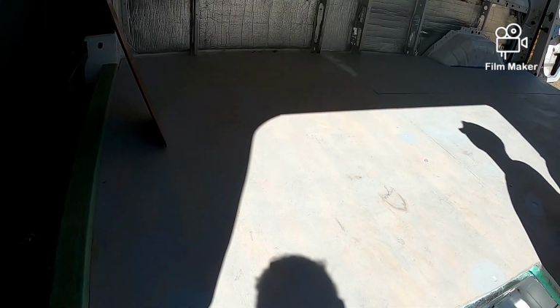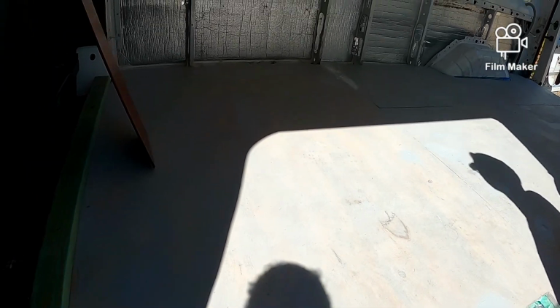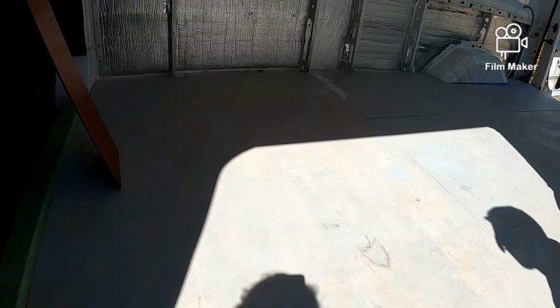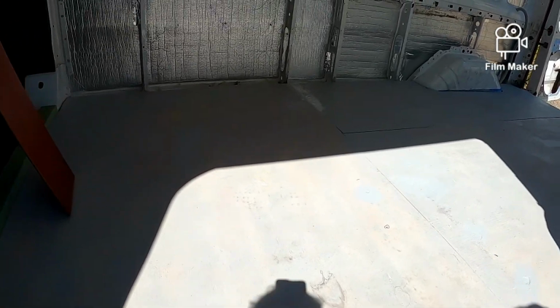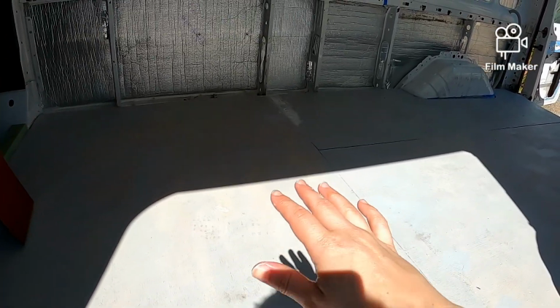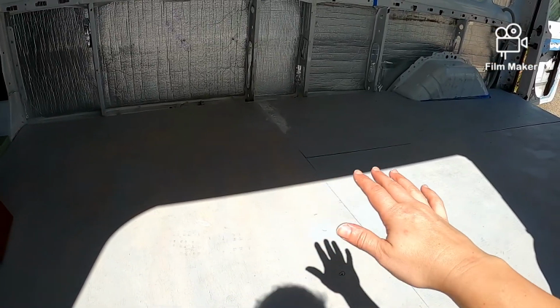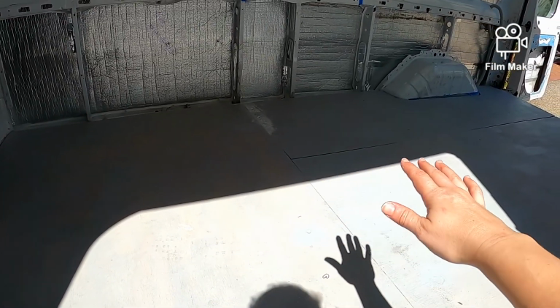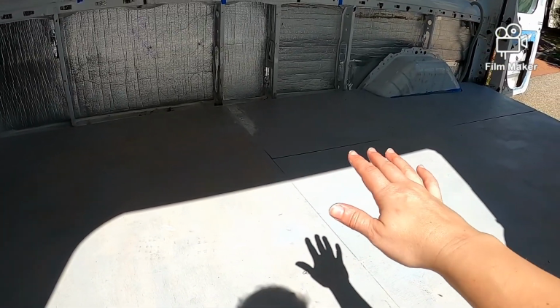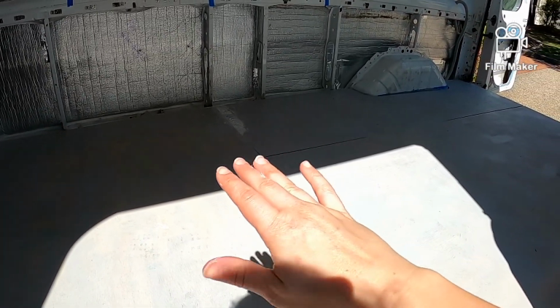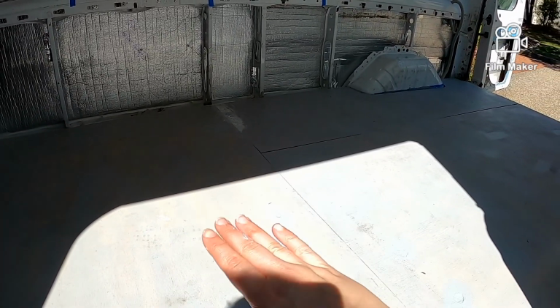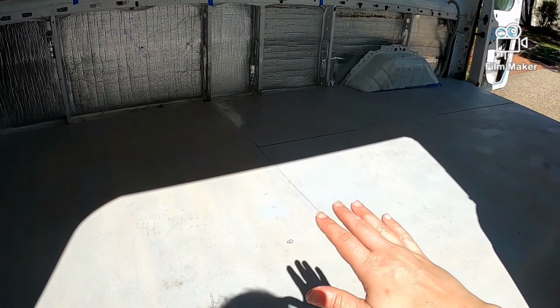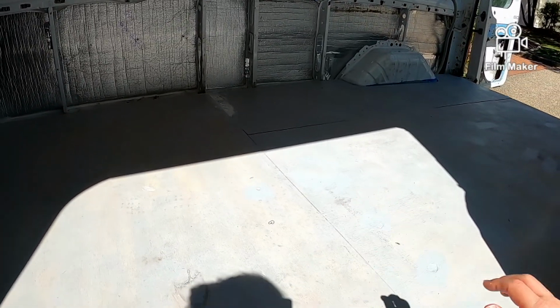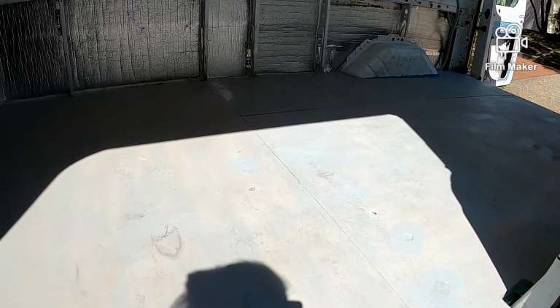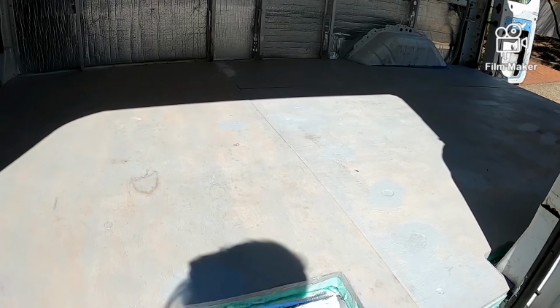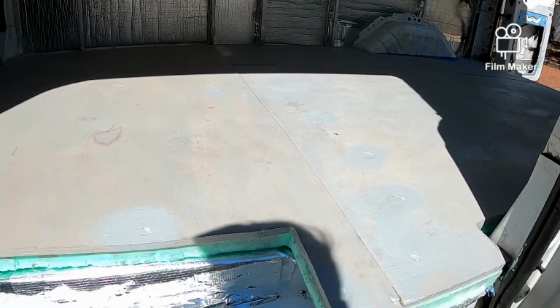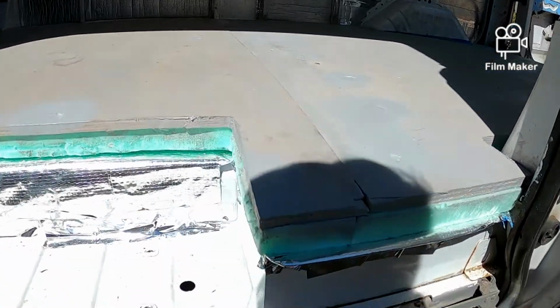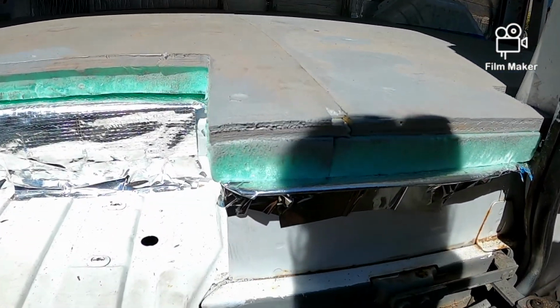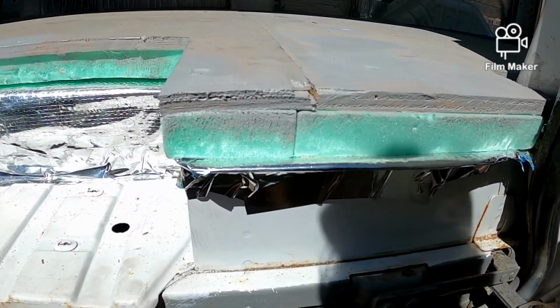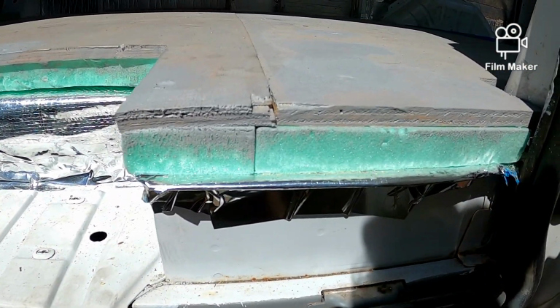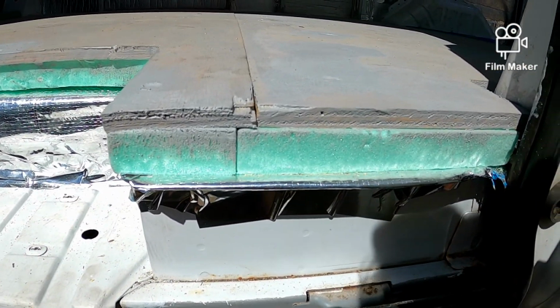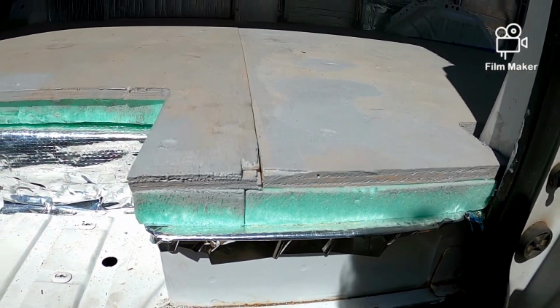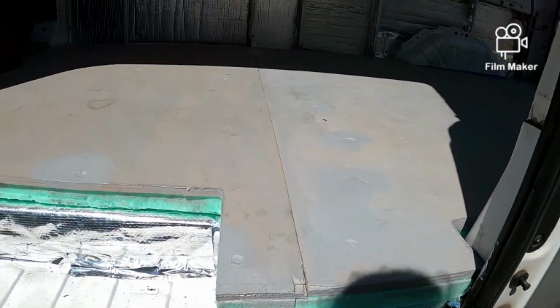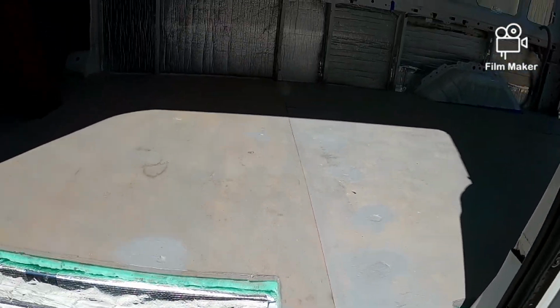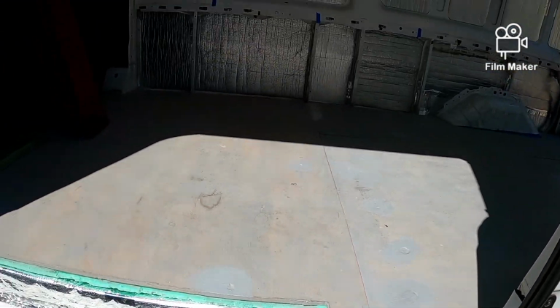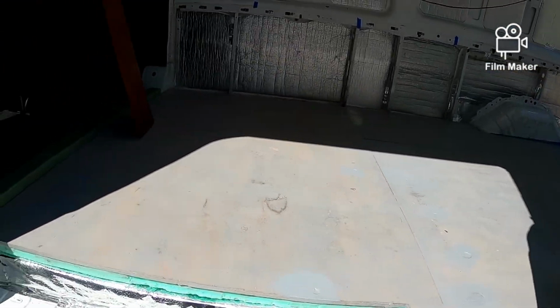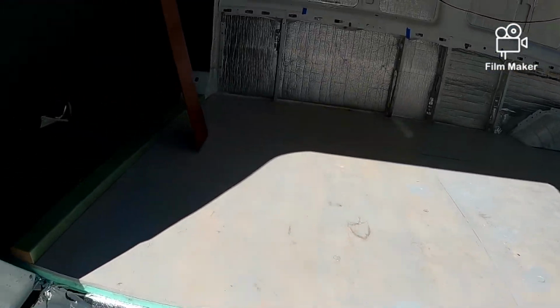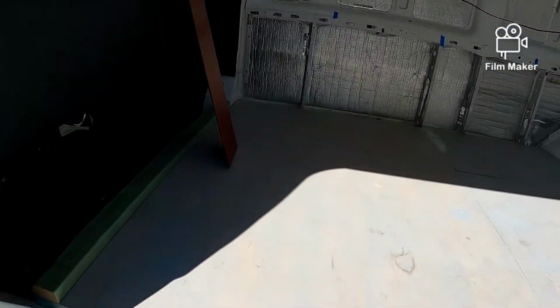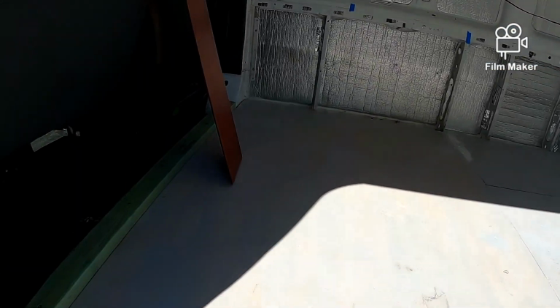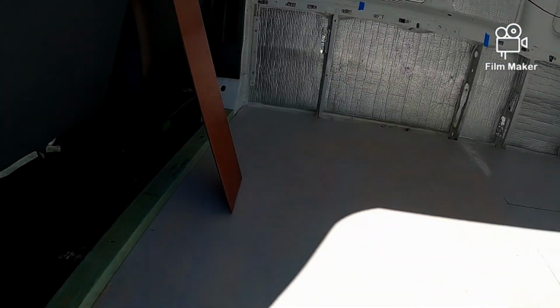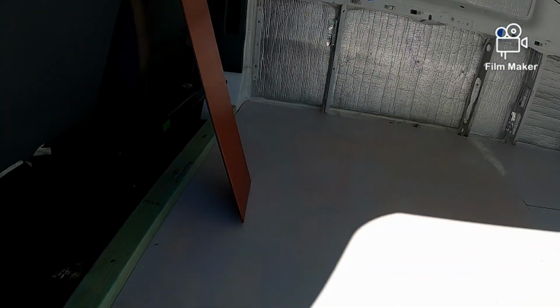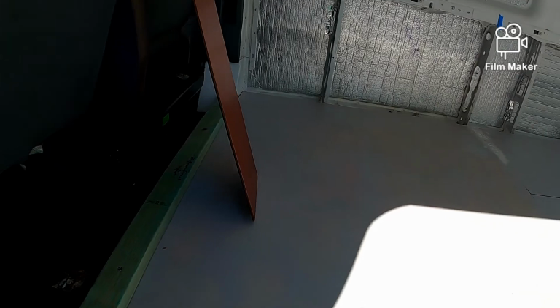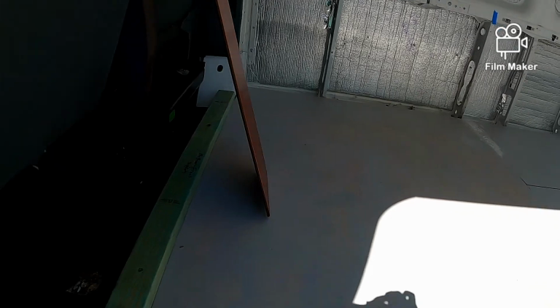We just levelled up the floor this morning so it's all nice and smooth. This little bit that was poking up is down. Looking good and it's ready to go!